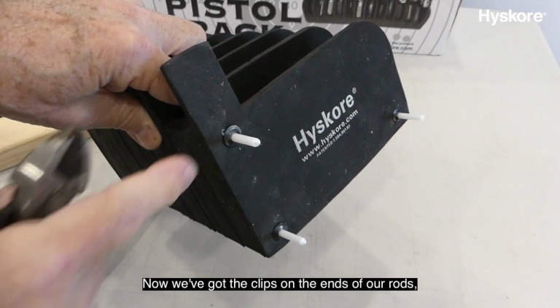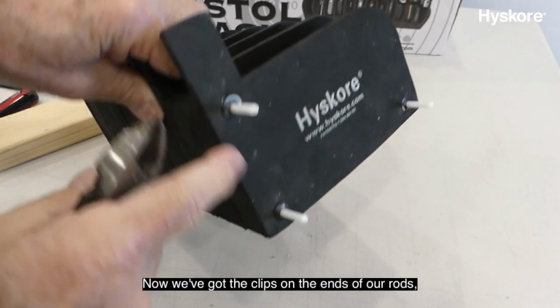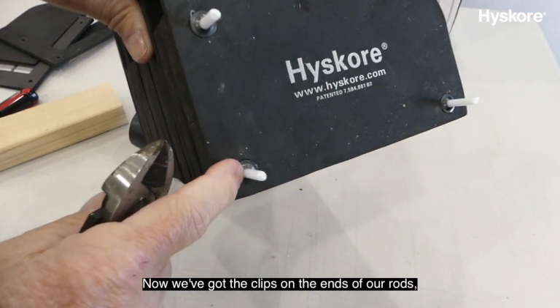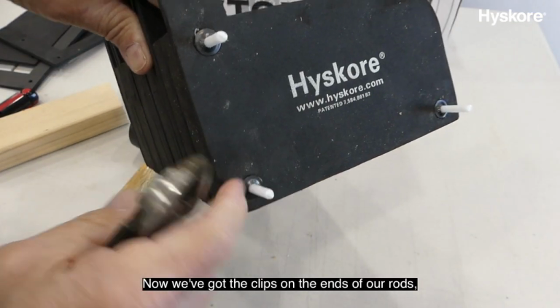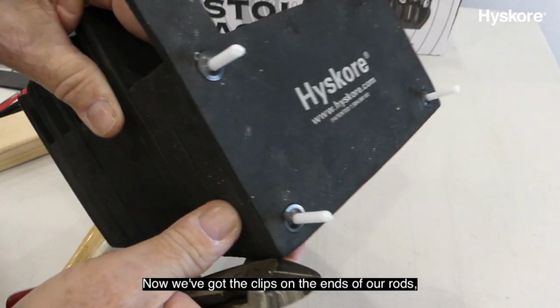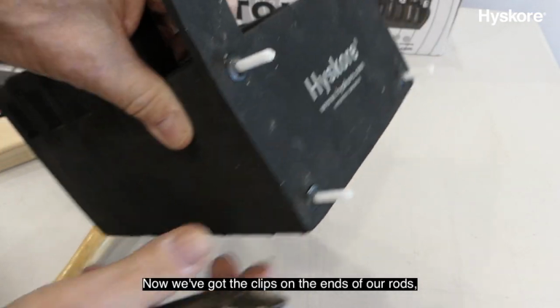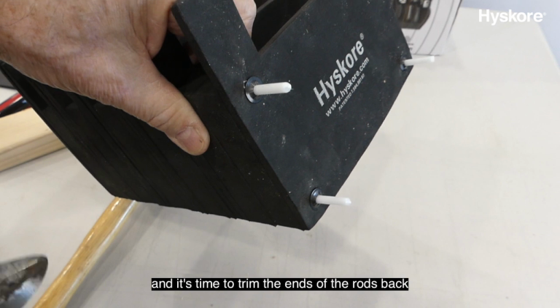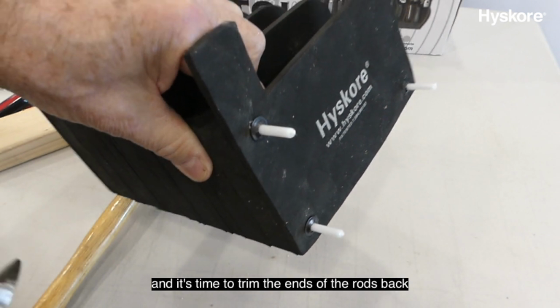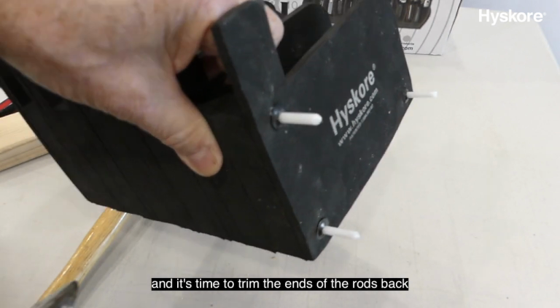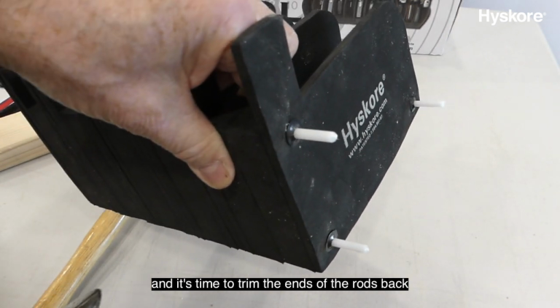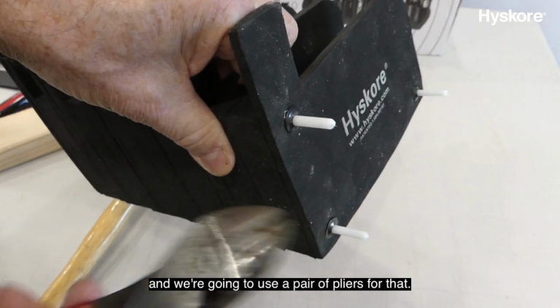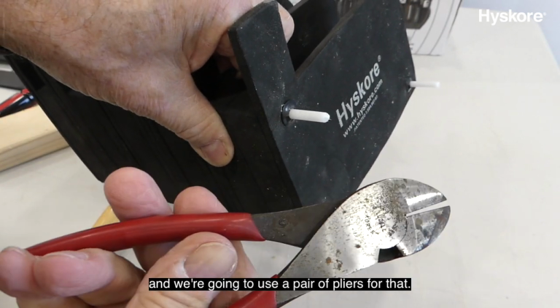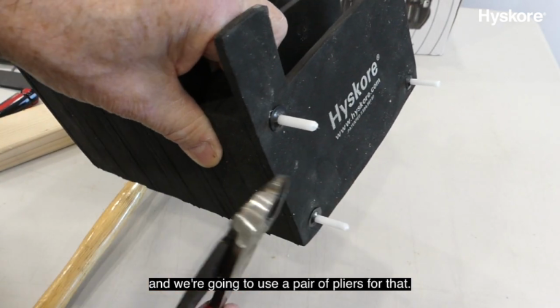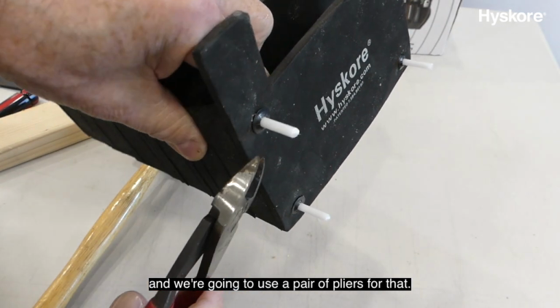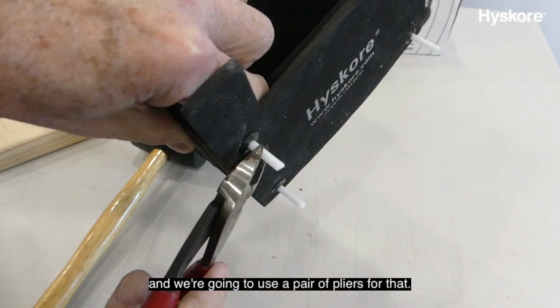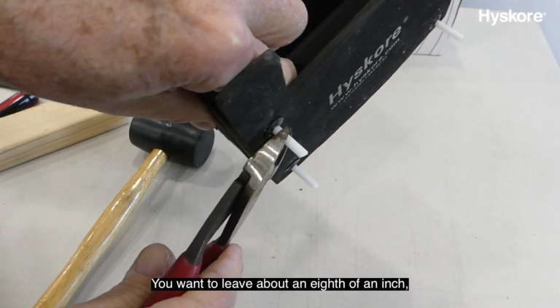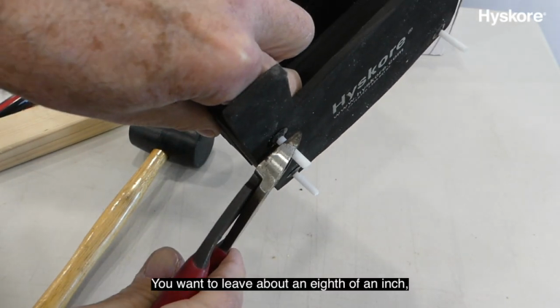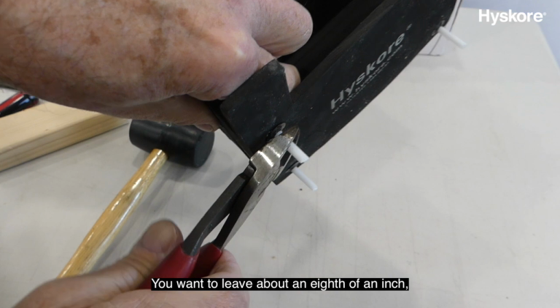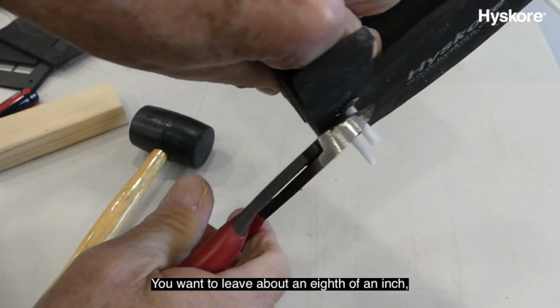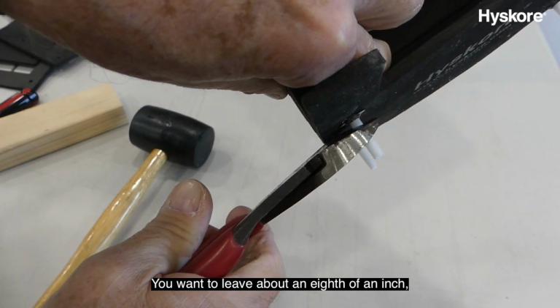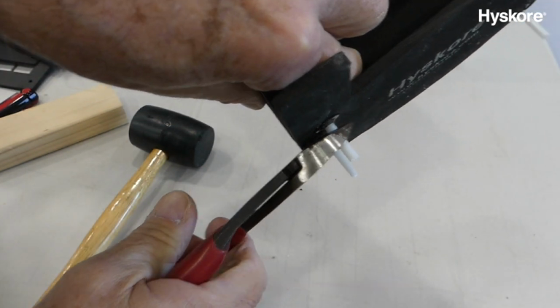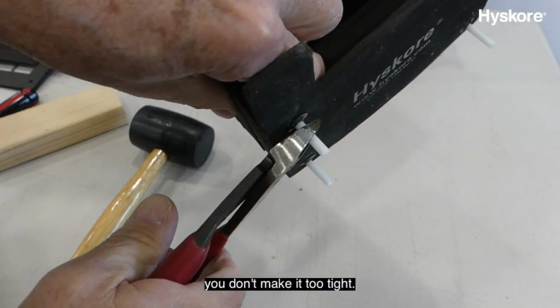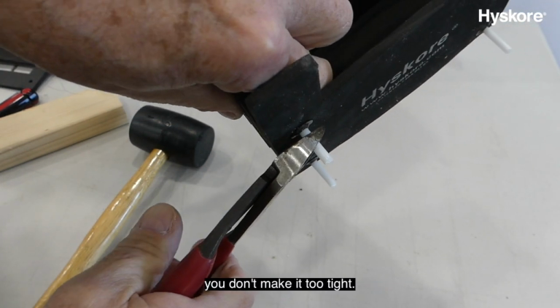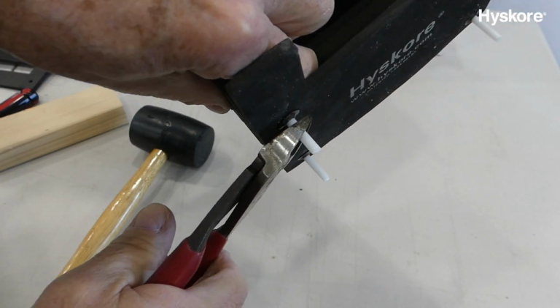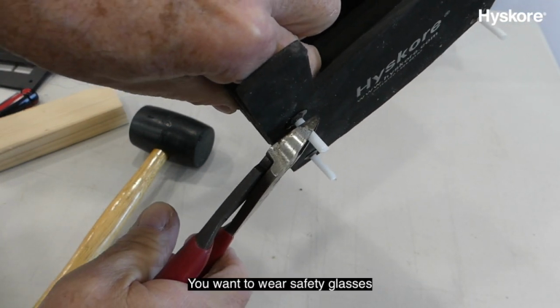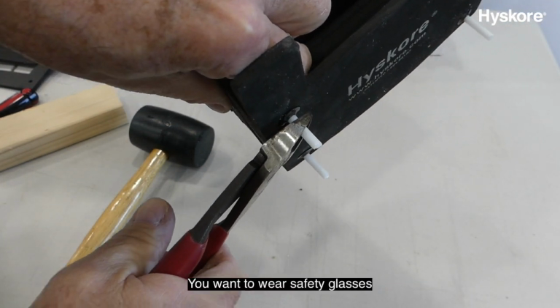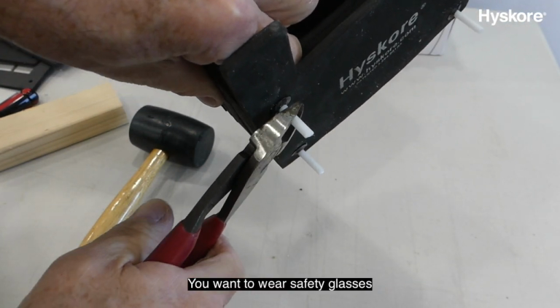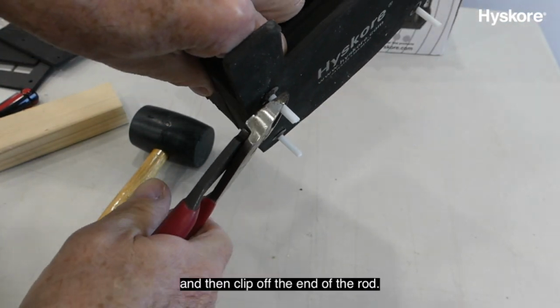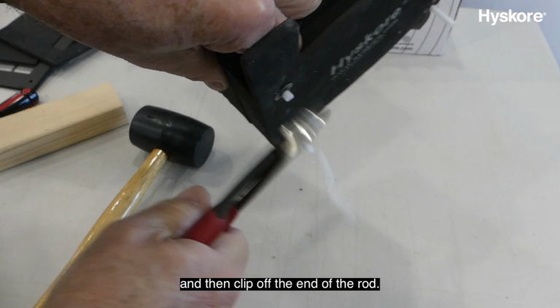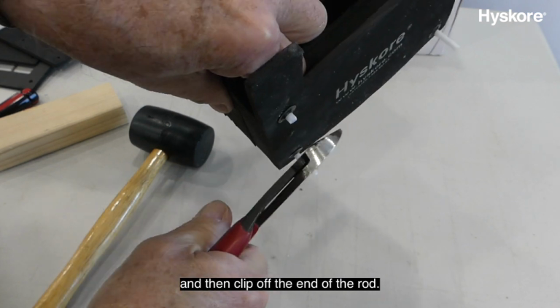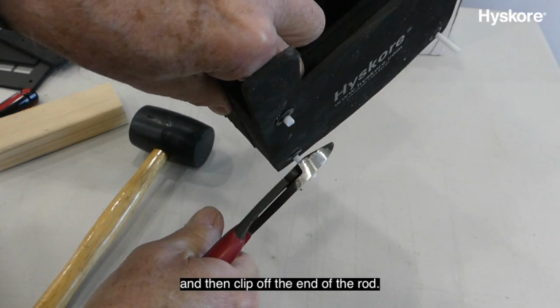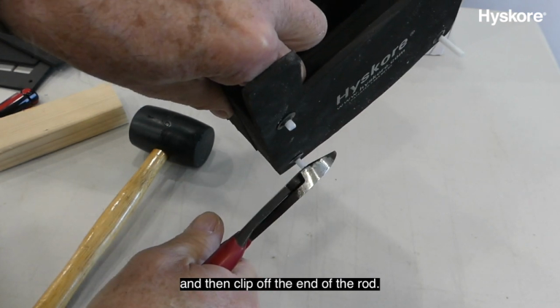Now we've got the clips on the ends of our rods, and it's time to trim the ends of the rods back. We're going to use a pair of pliers for that. You want to leave about an eighth of an inch — you don't want to make it too tight. Wear safety glasses, then clip off the end of the rod.